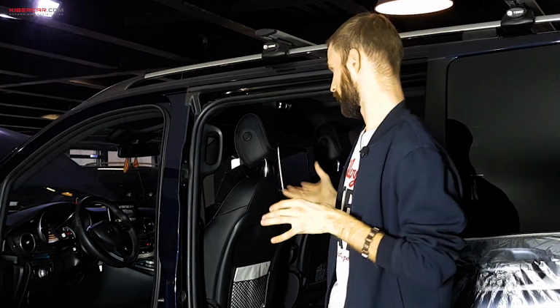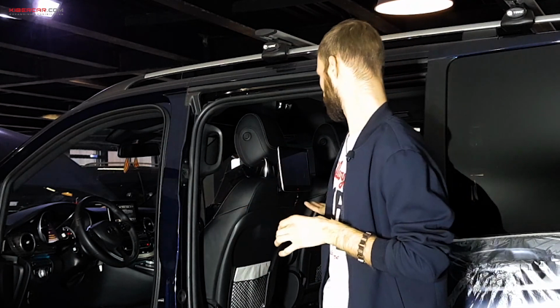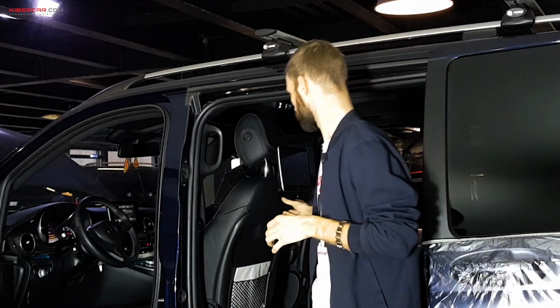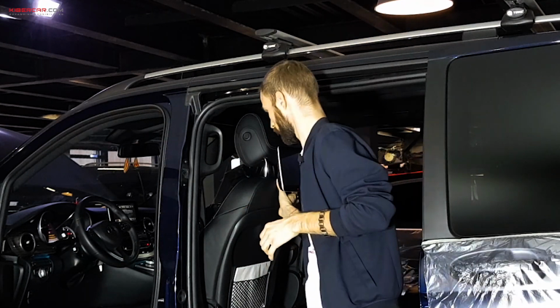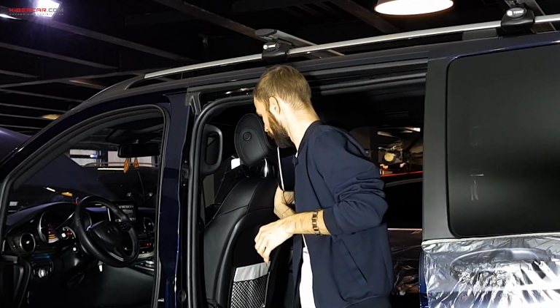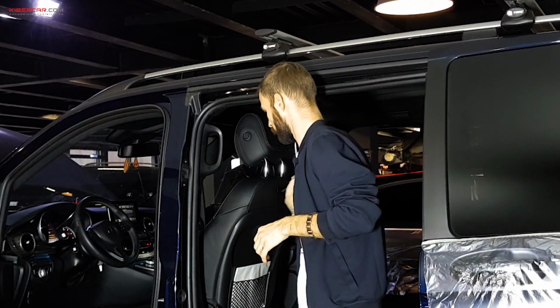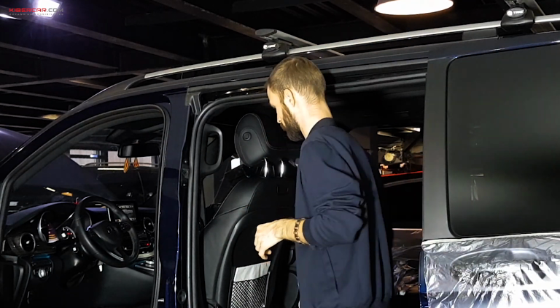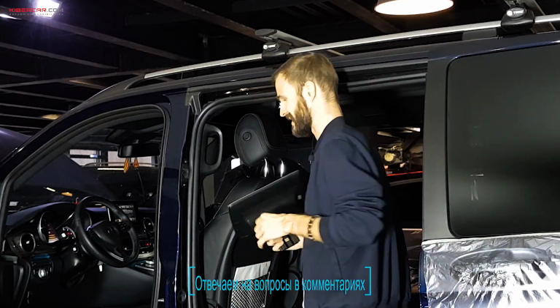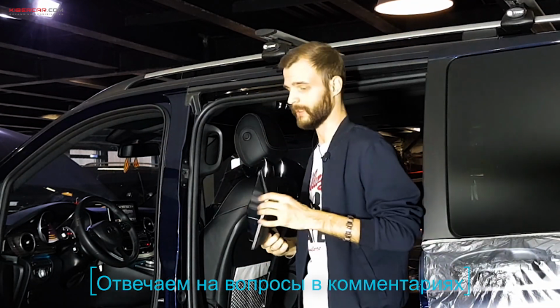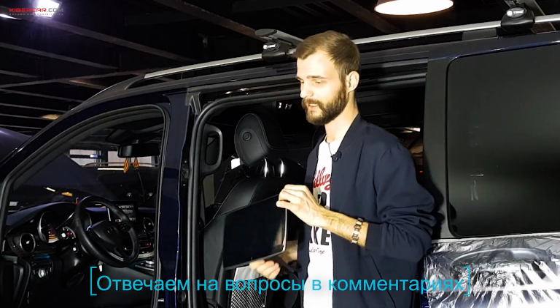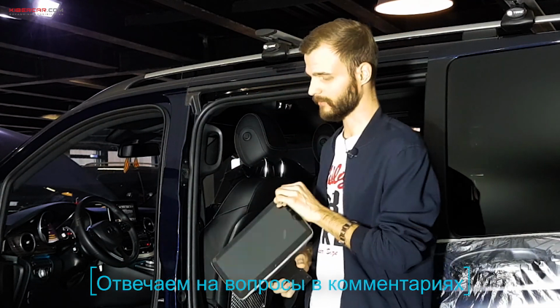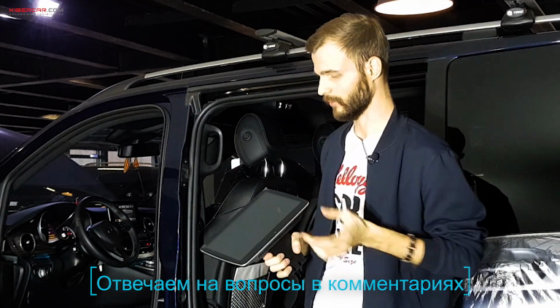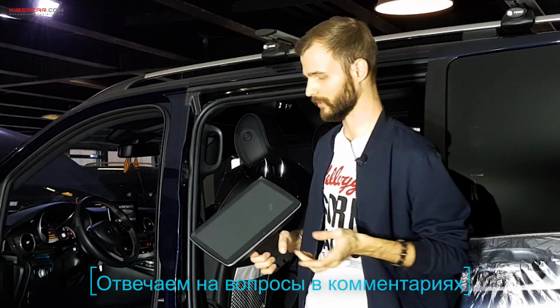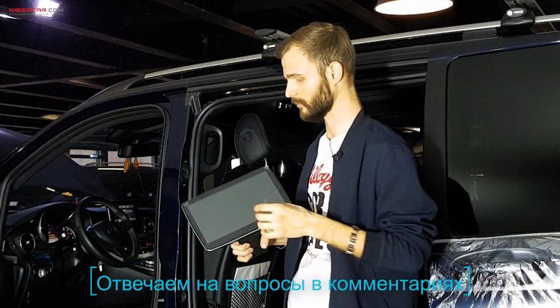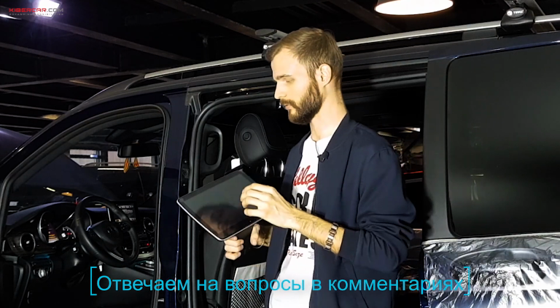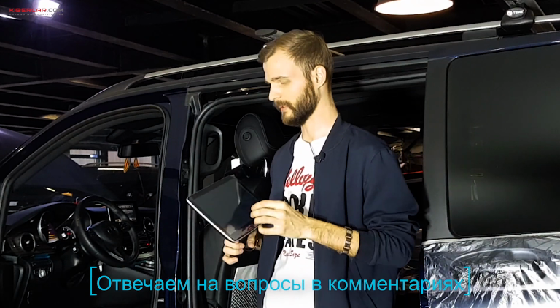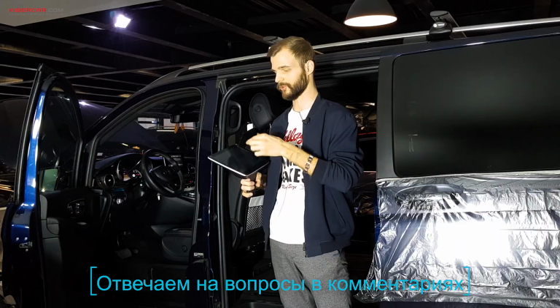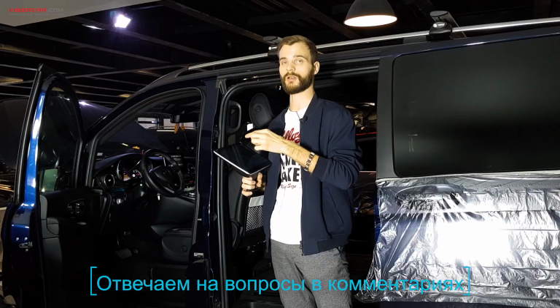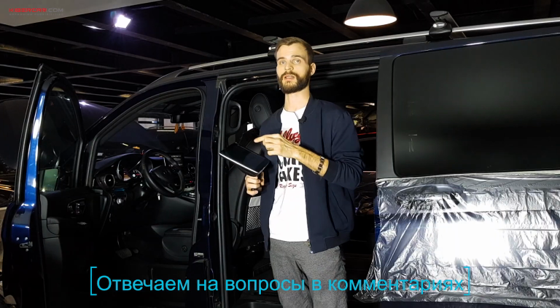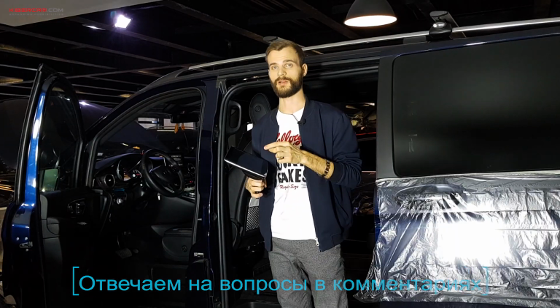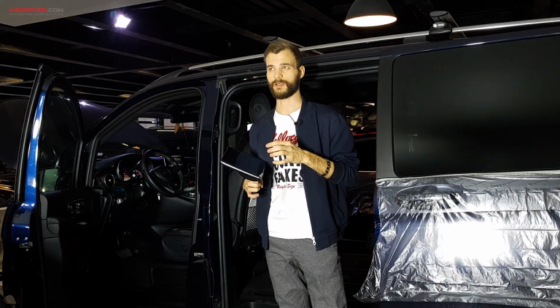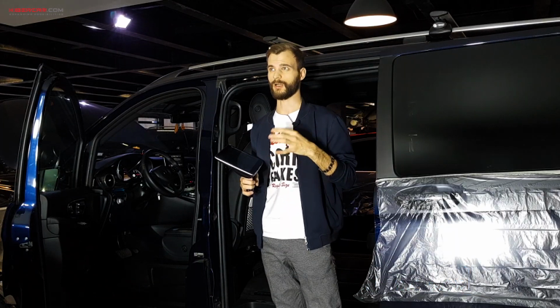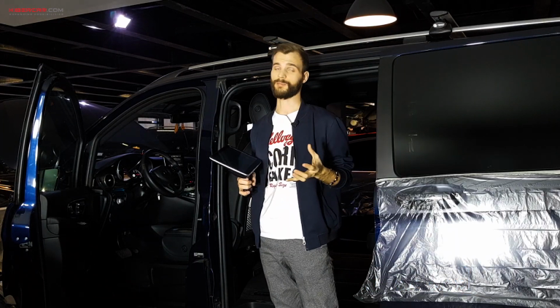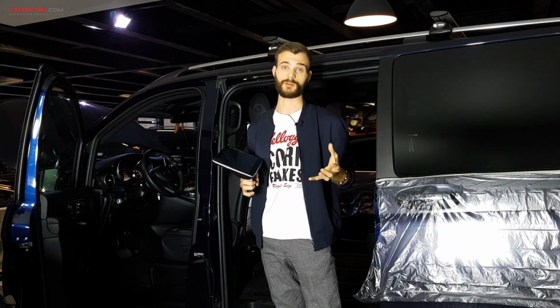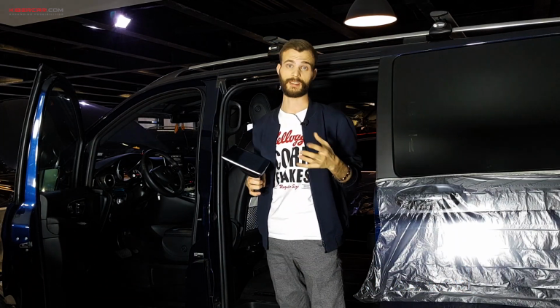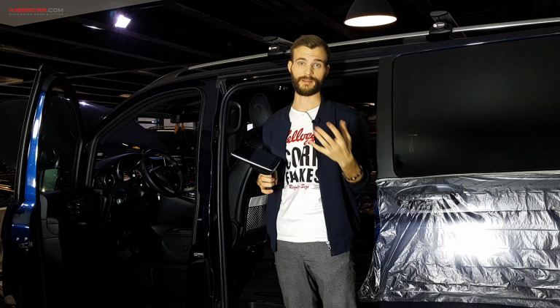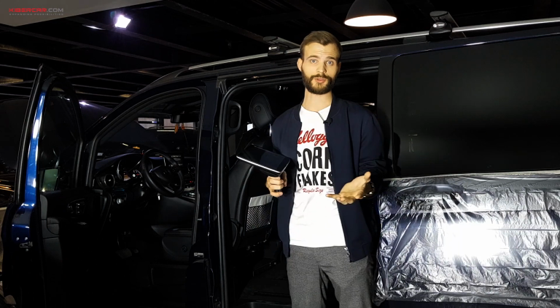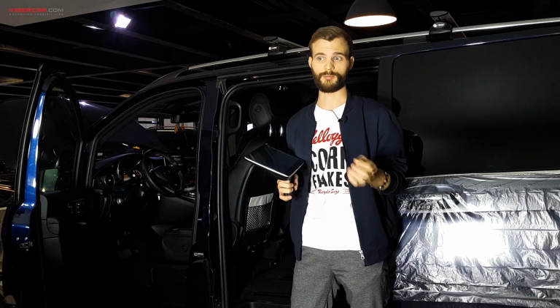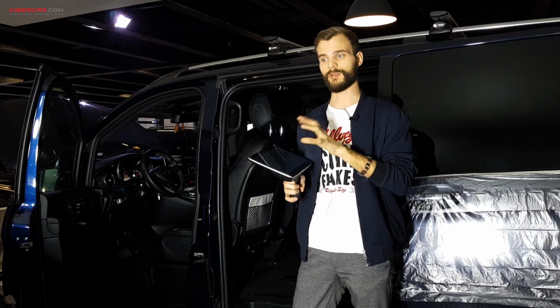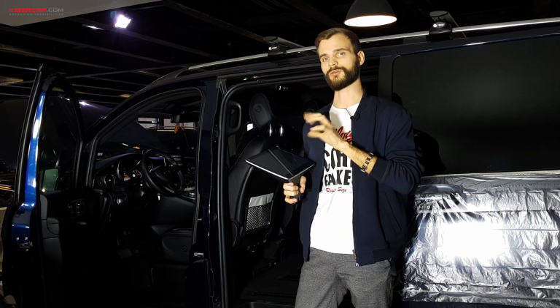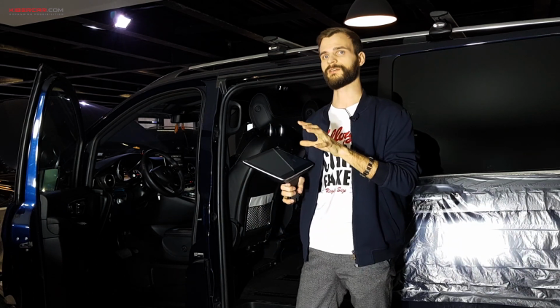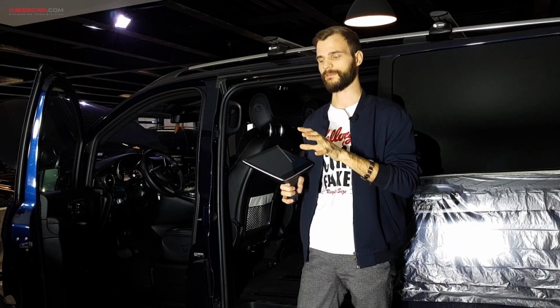Также мониторы имеют сенсорное и емкостное управление, то есть можно управлять сразу несколькими касаниями пальцев. Это актуально при использовании игрушек или при увеличении и сужении фотографии.